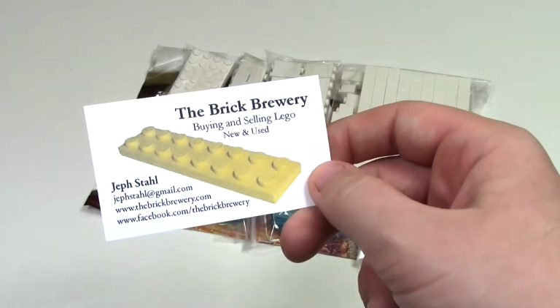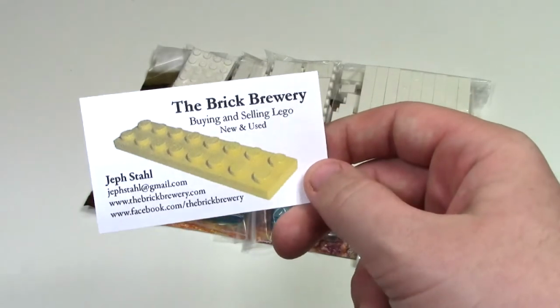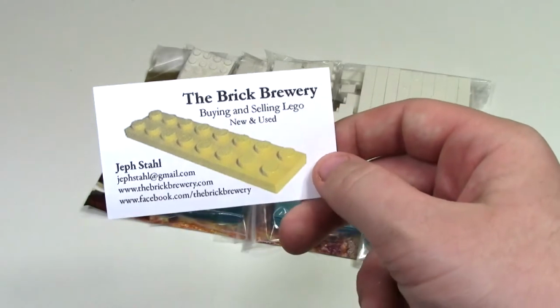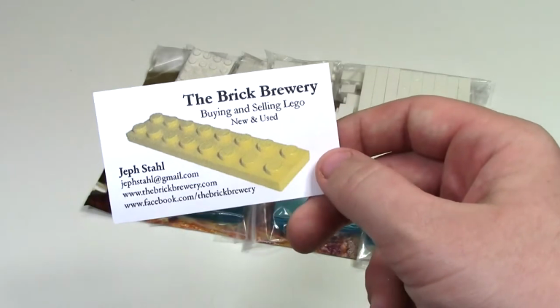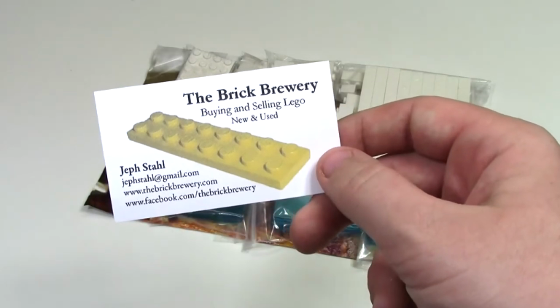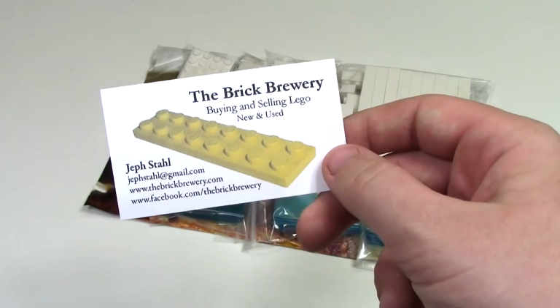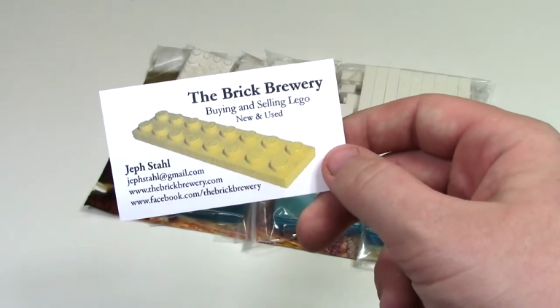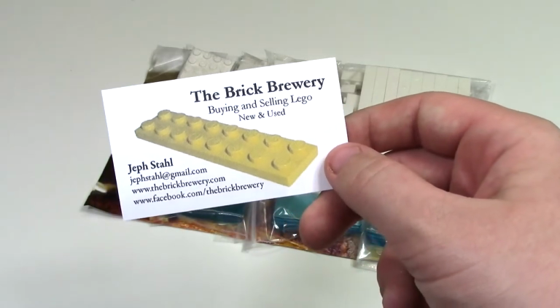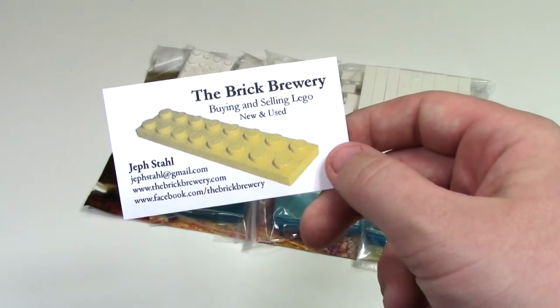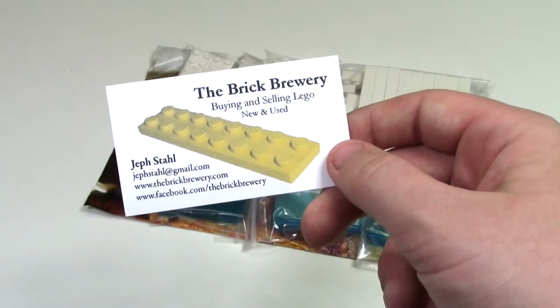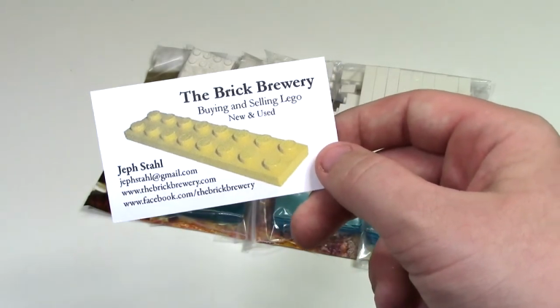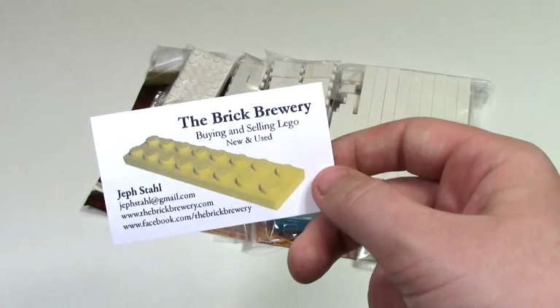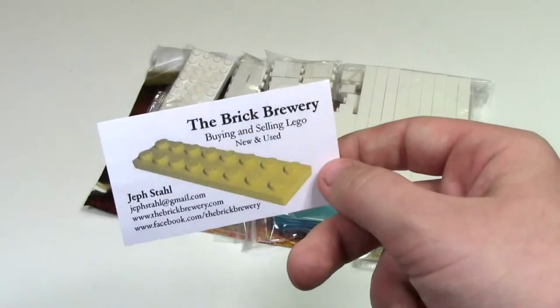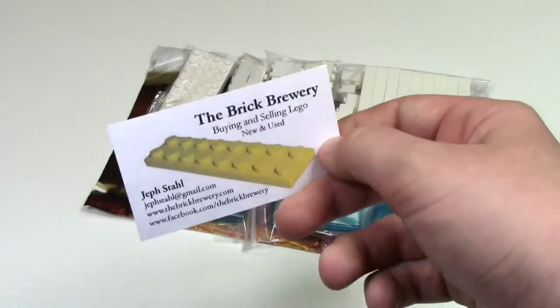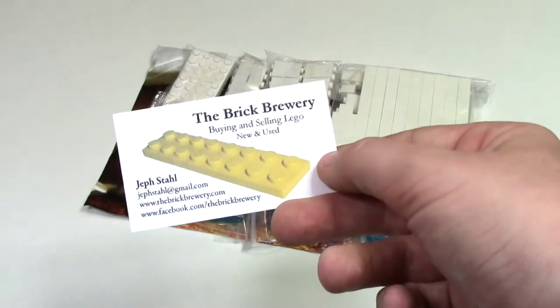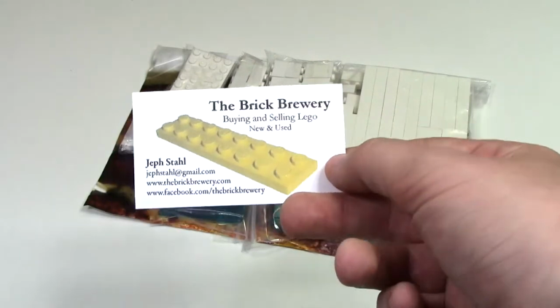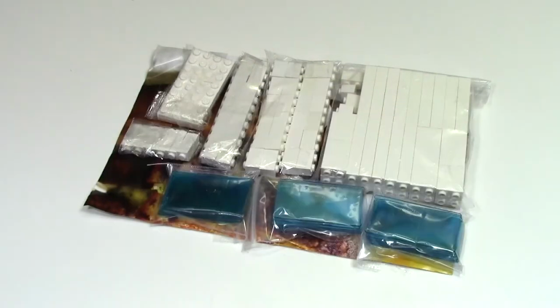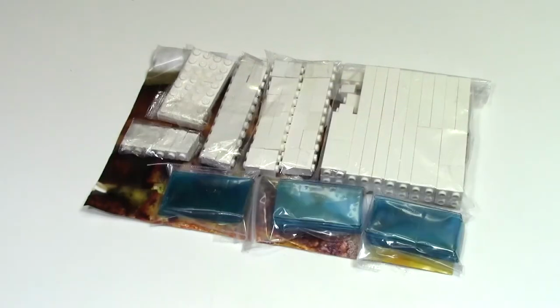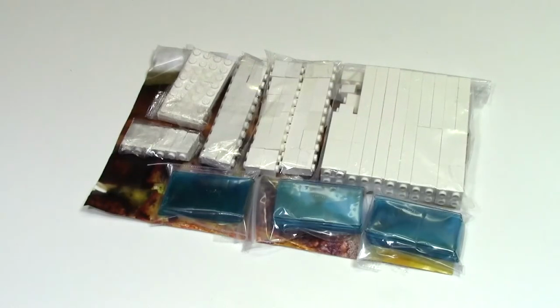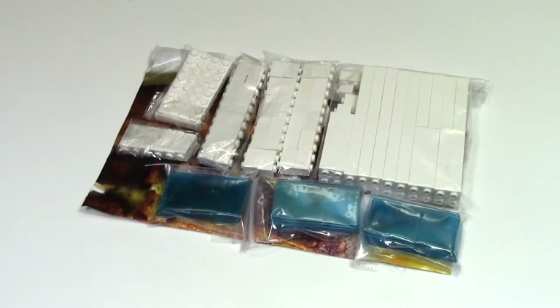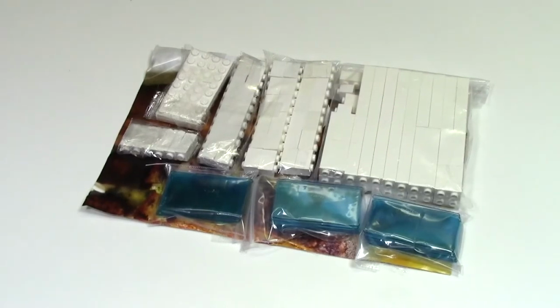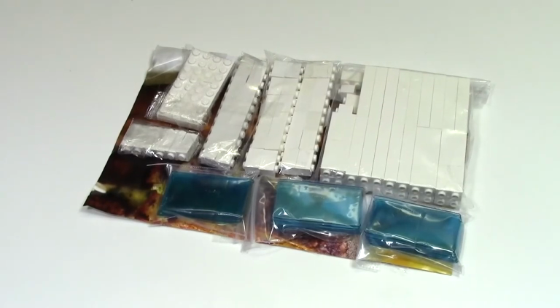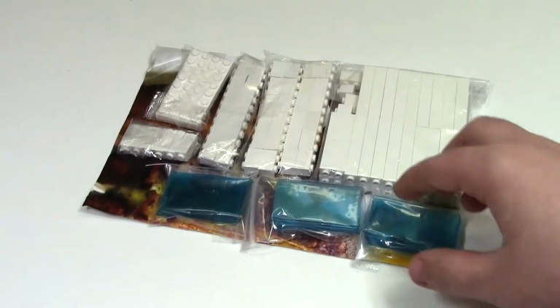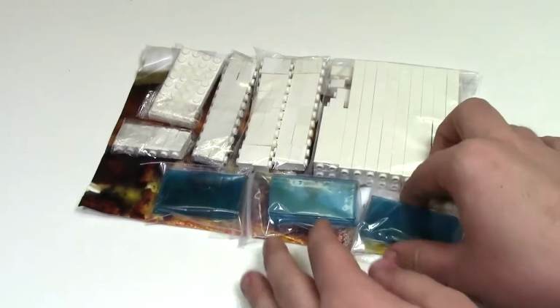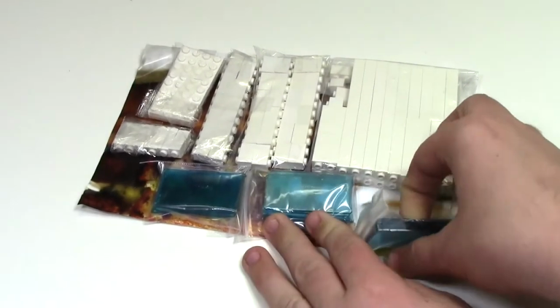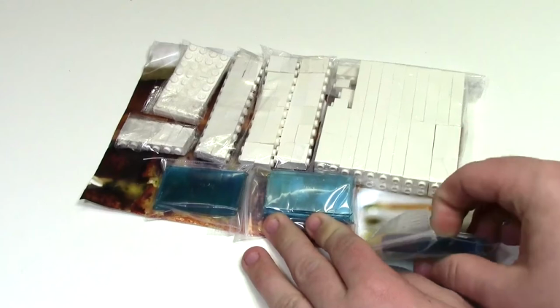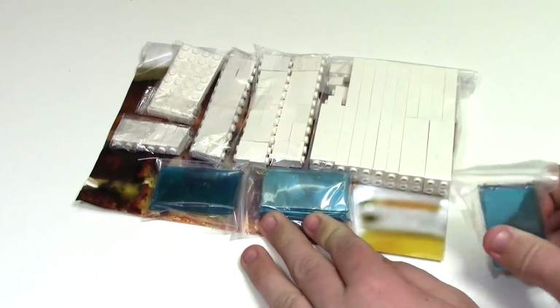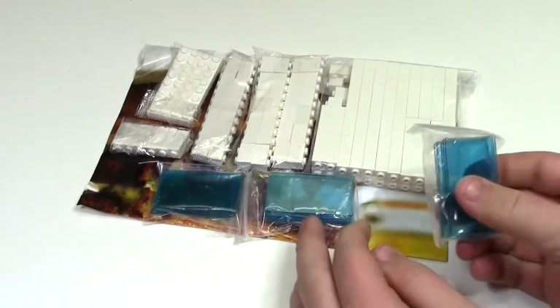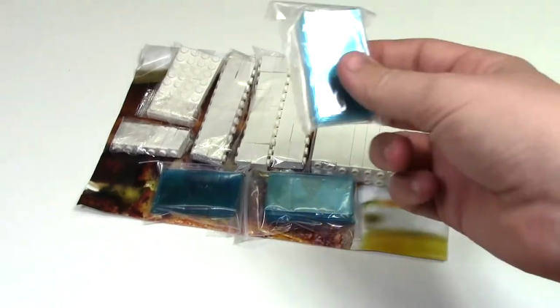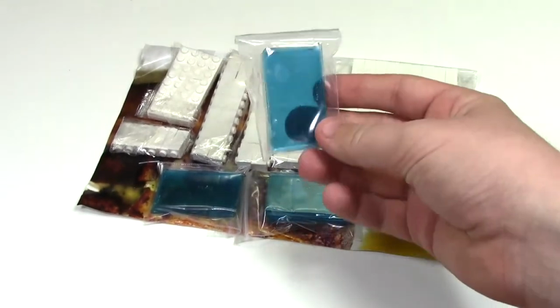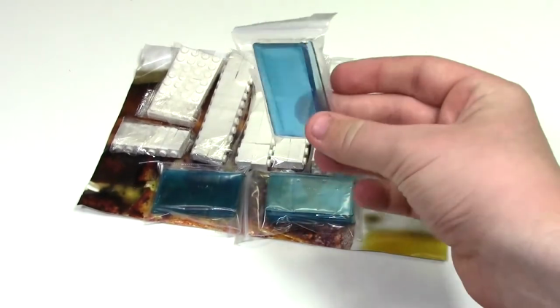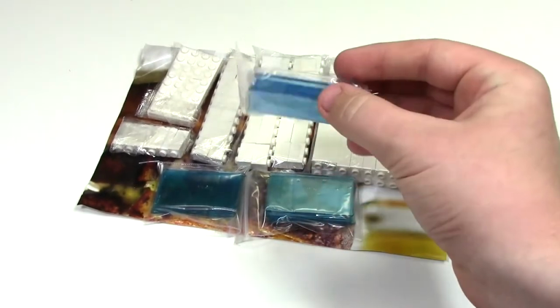Included in the order is the business card for the shop, the Brick Brewery. They're a Canadian store, which is very cool. As you've already sort of seen, here are the pieces I got. These pieces are directly being used for the latest mock I'm making.